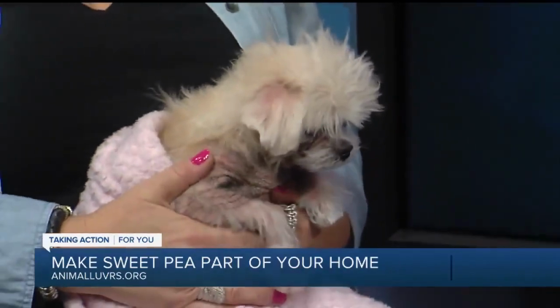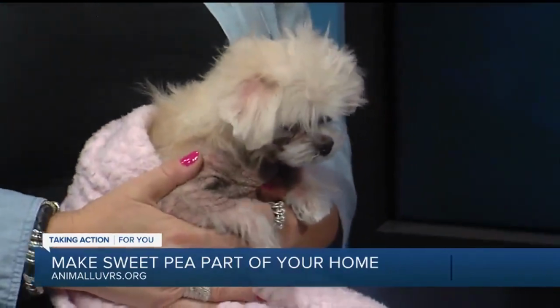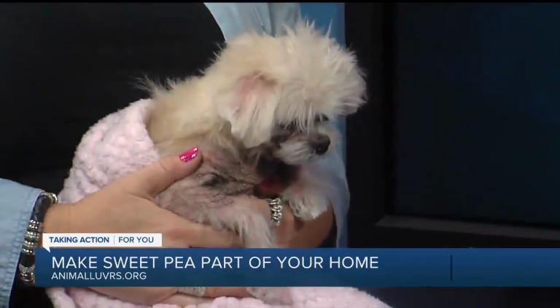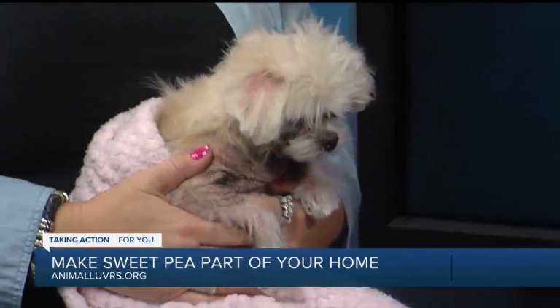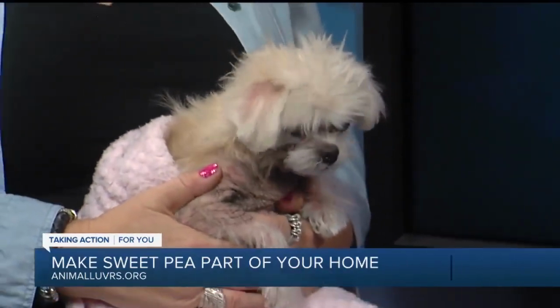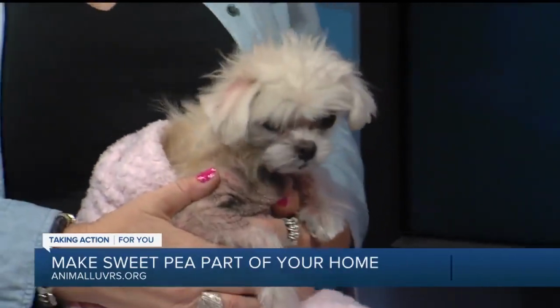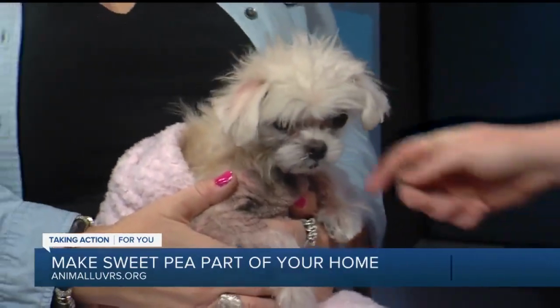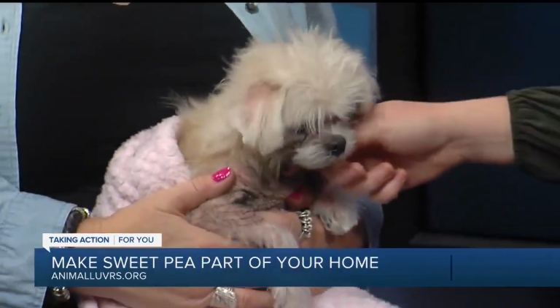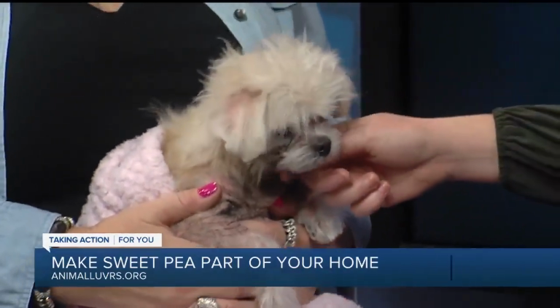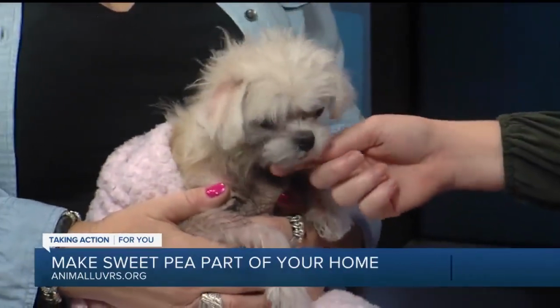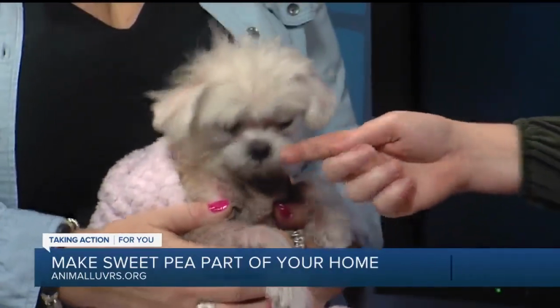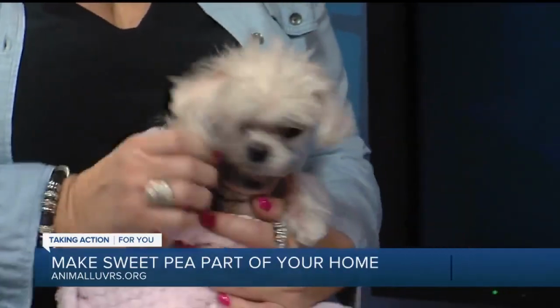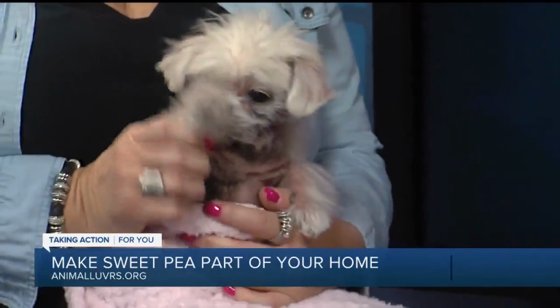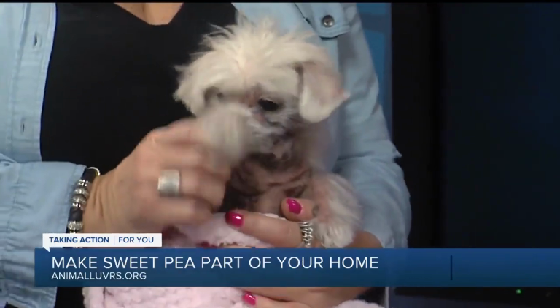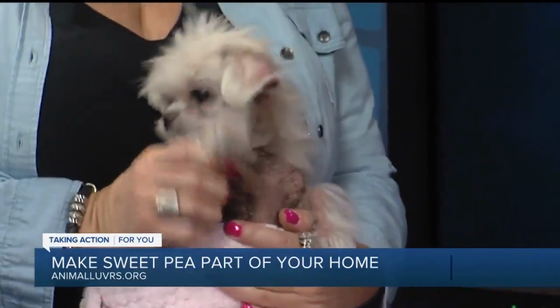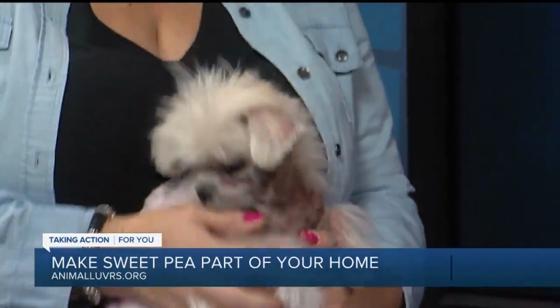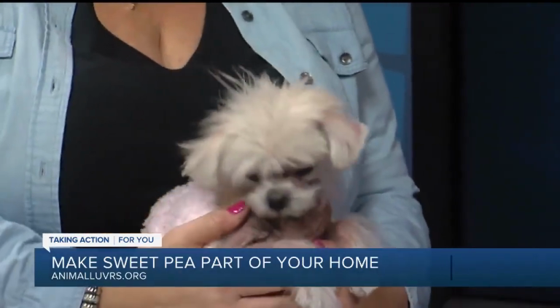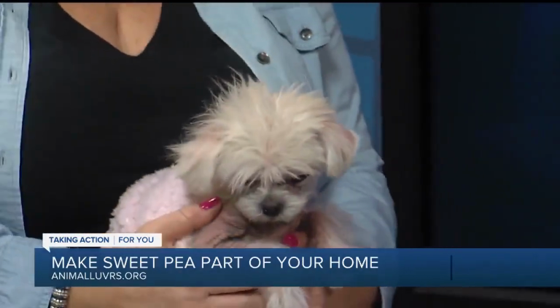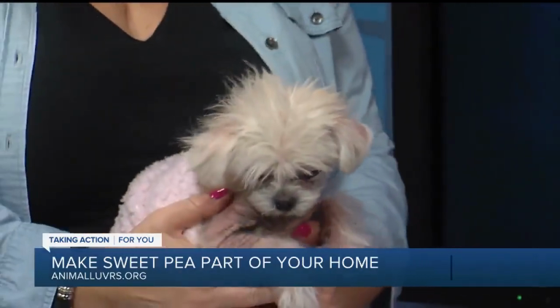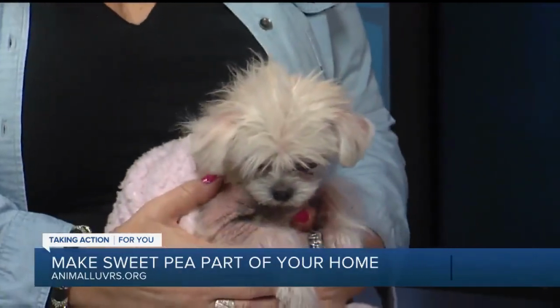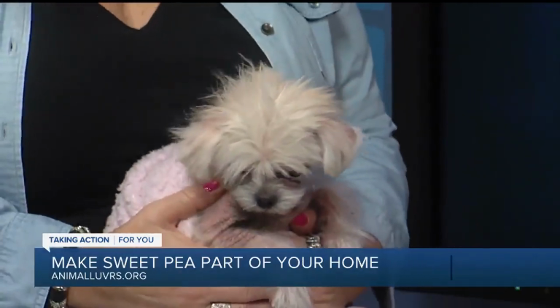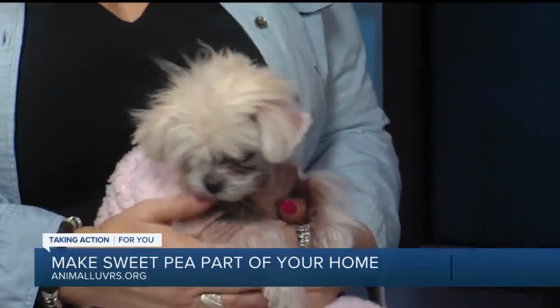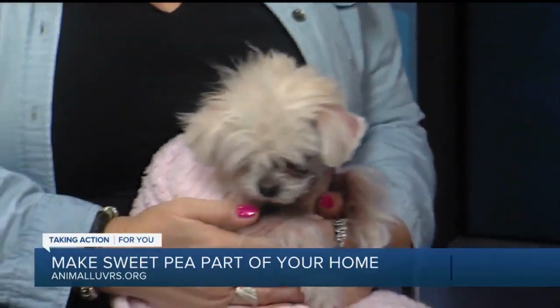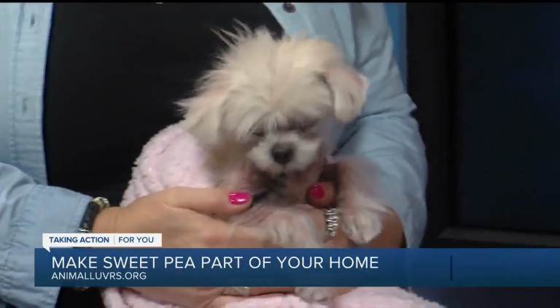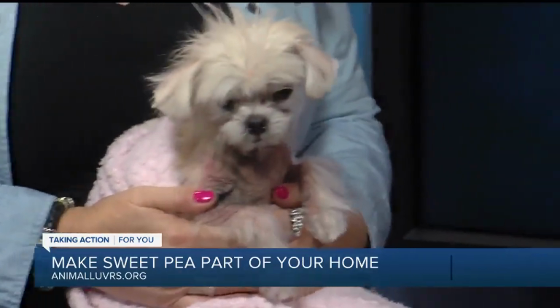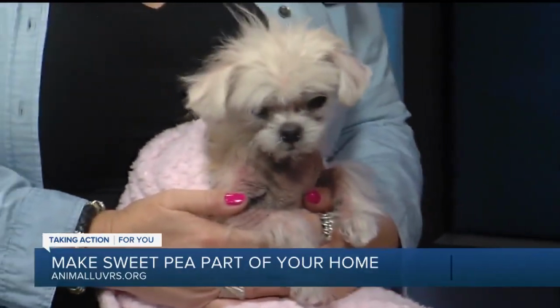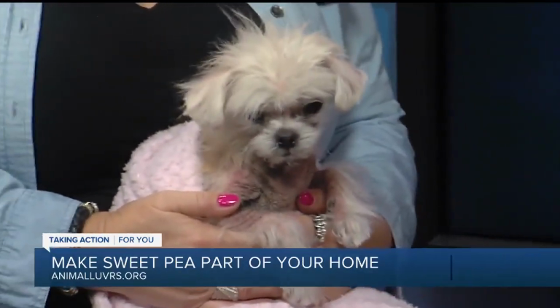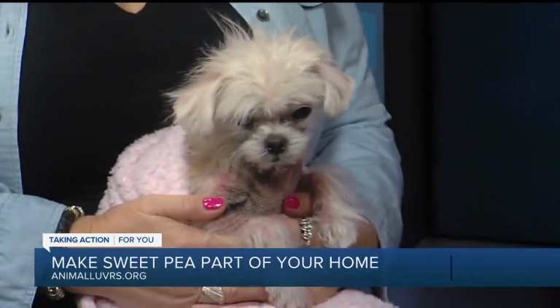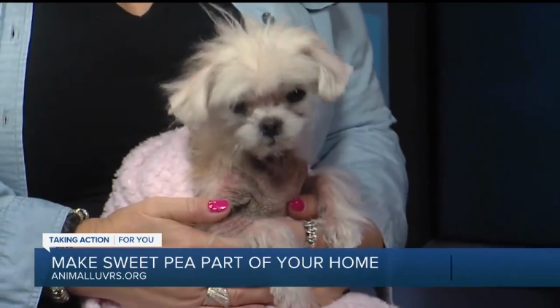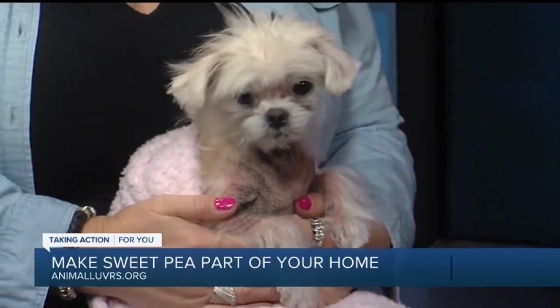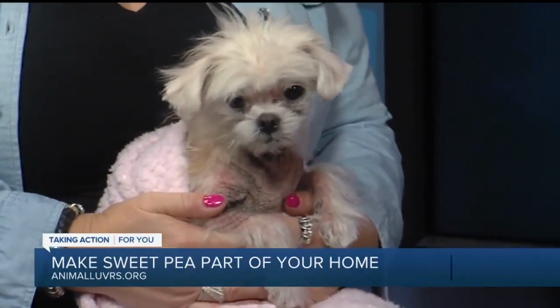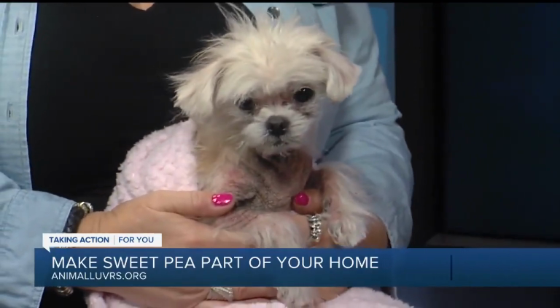Thank you so much for bringing Sweet Pea on. Sweet Pea, you are the cutest — very, very adorable. If you would like to bring Sweet Pea home, contact Animal Lovers Dream Rescue. Their information is on your screen now.